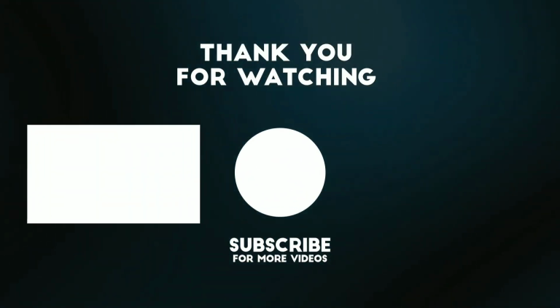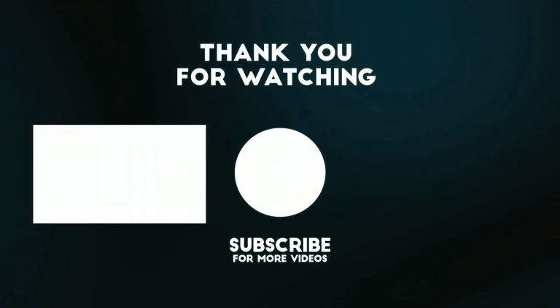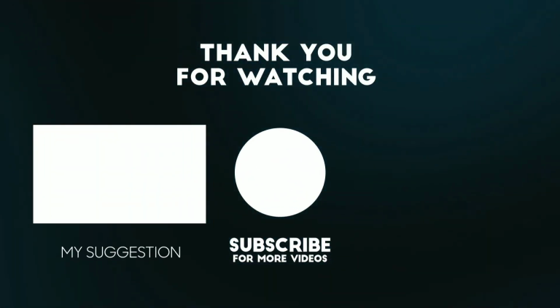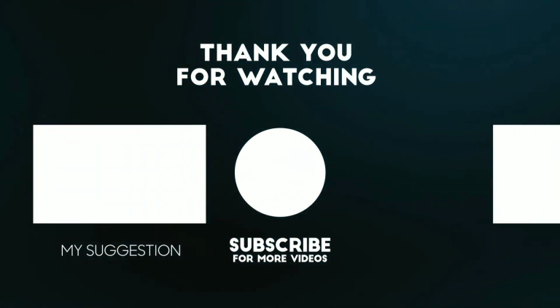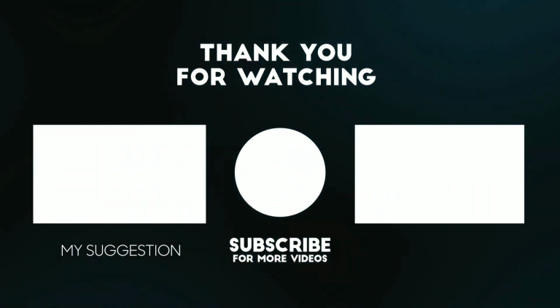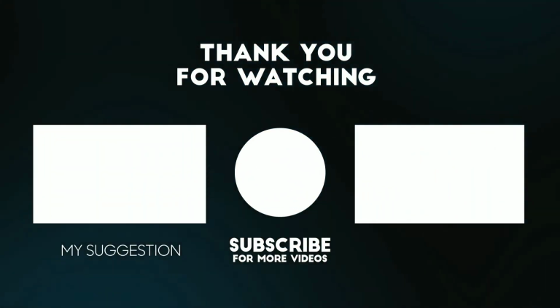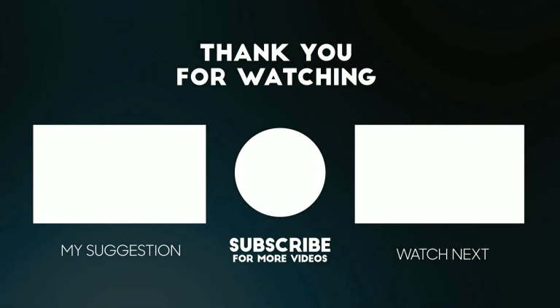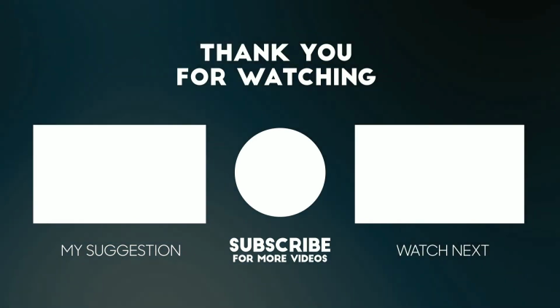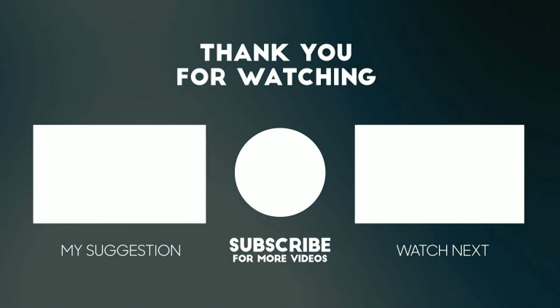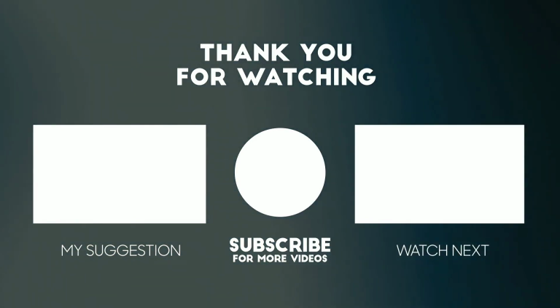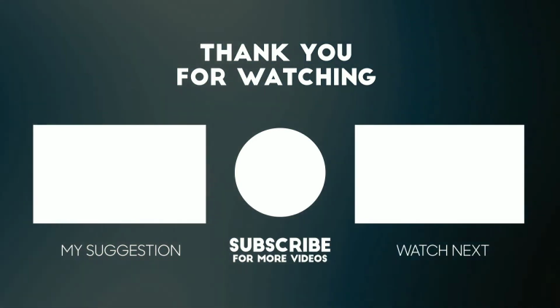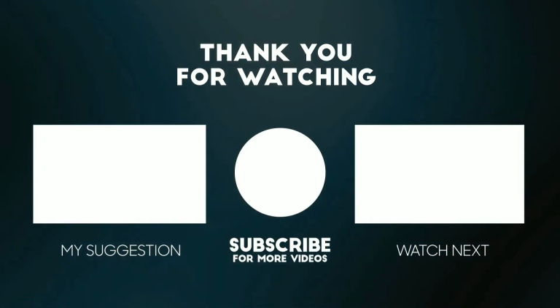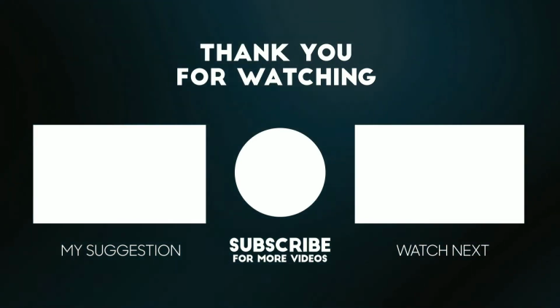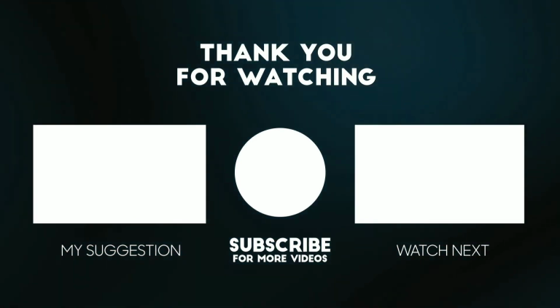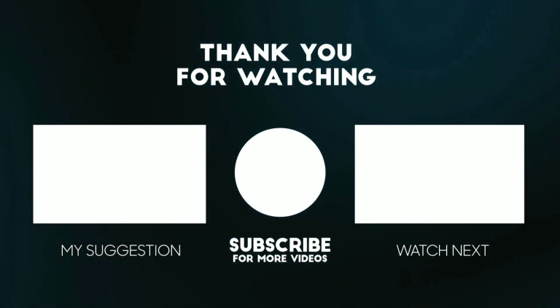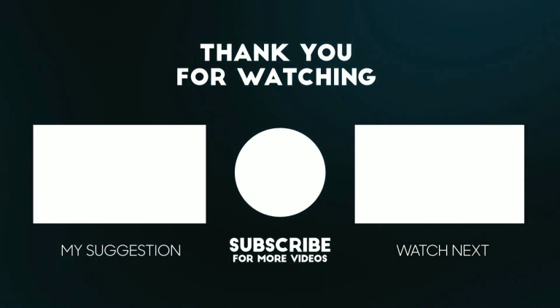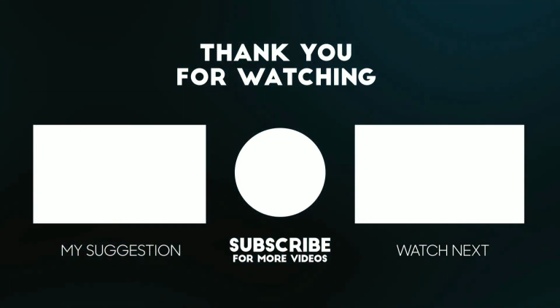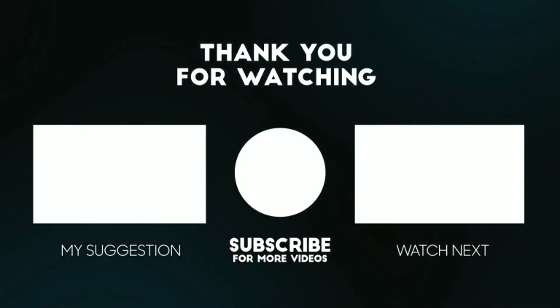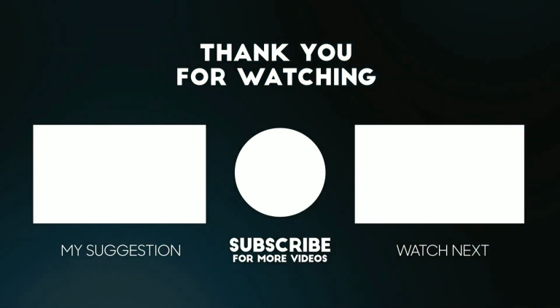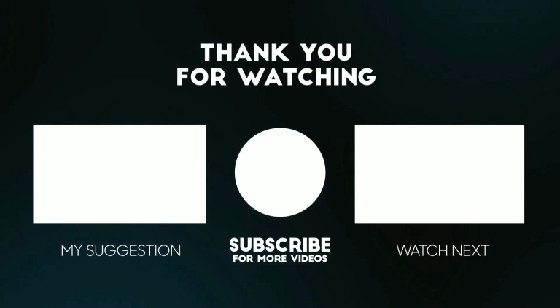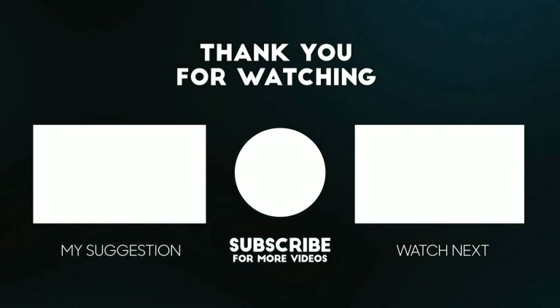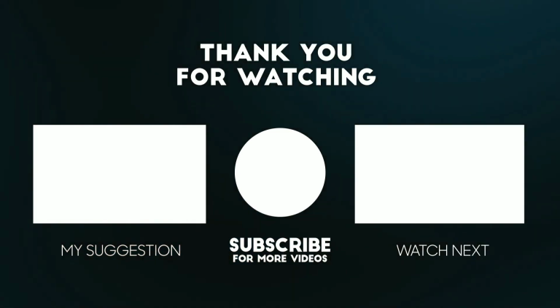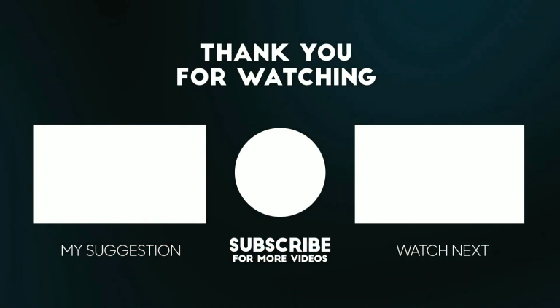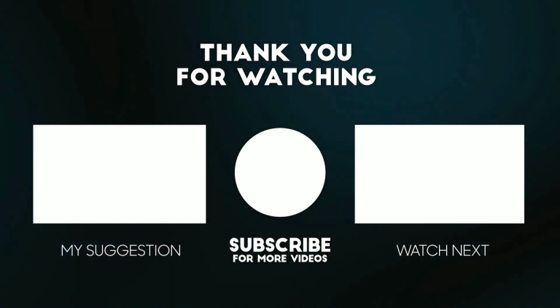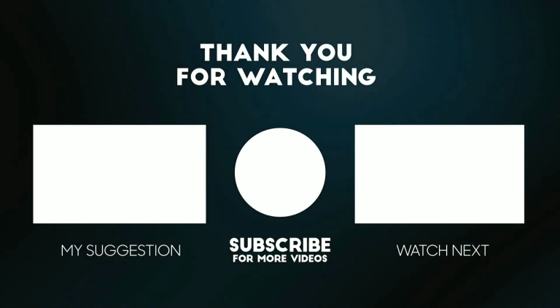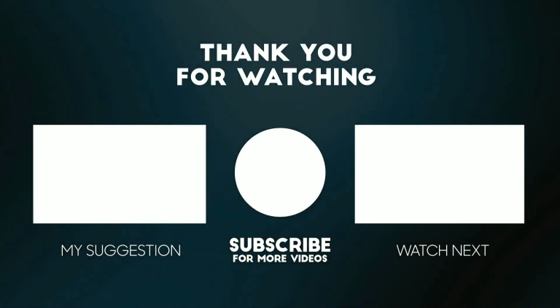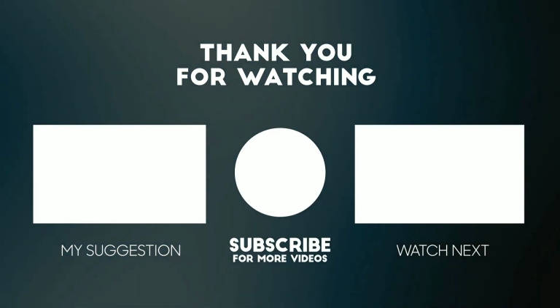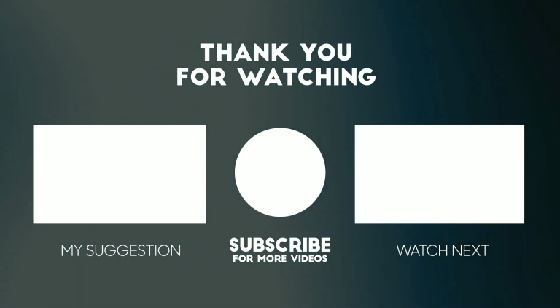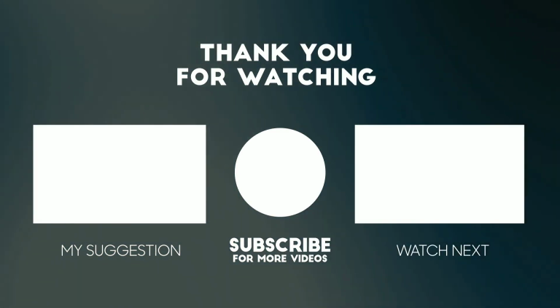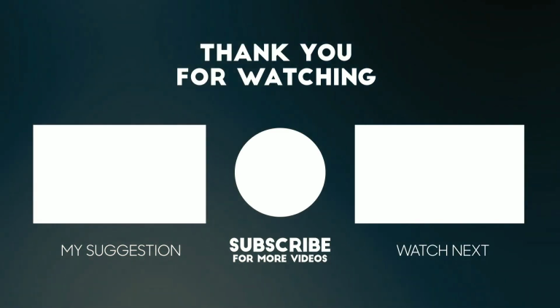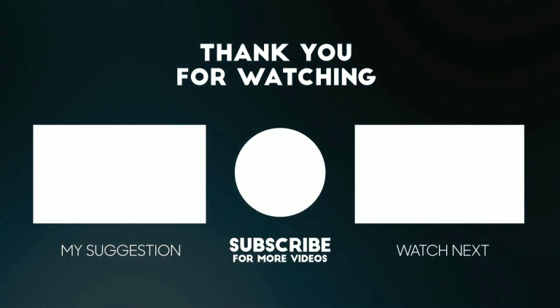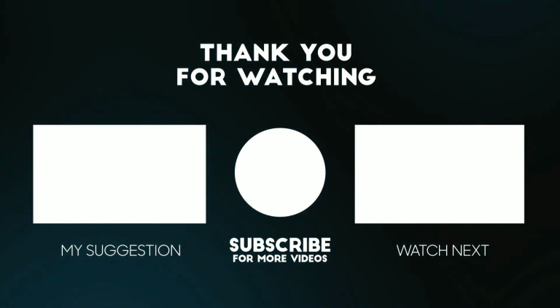I'll see you in the next video. Until then, bye-bye, take care. Don't forget to like, share, and subscribe. You can also check out my Instagram page and please press the bell icon so you get notifications of my upcoming videos. See you guys super soon, bye-bye!